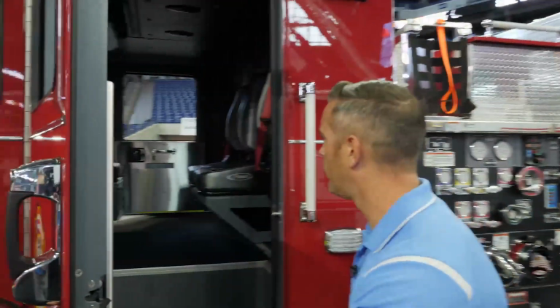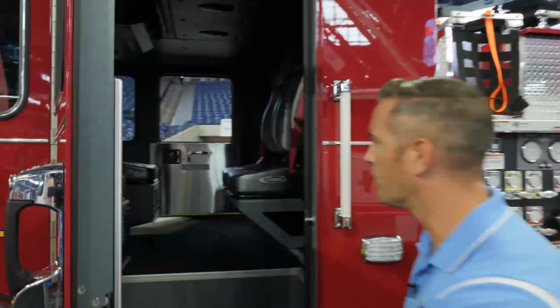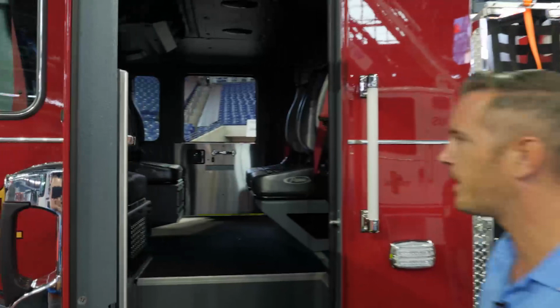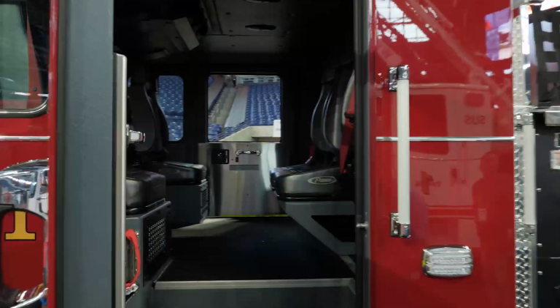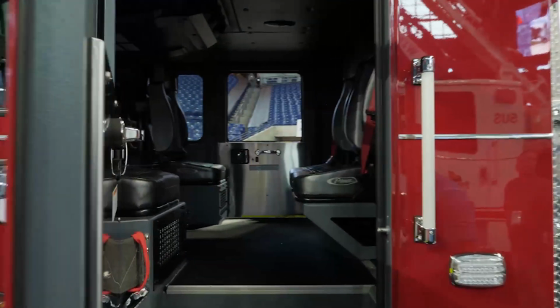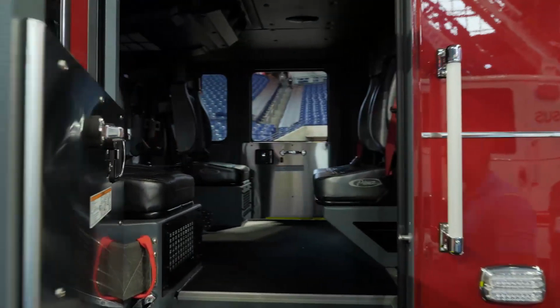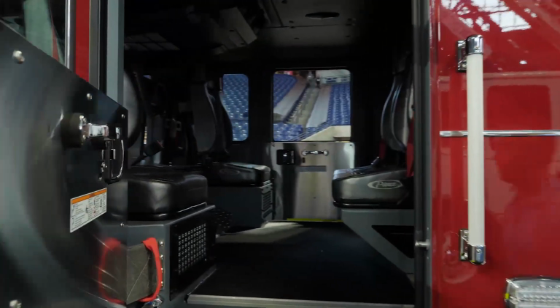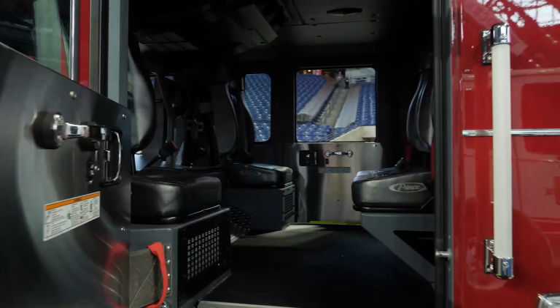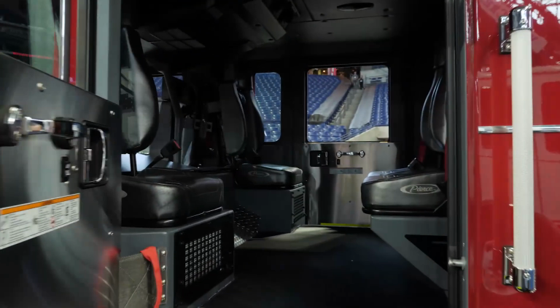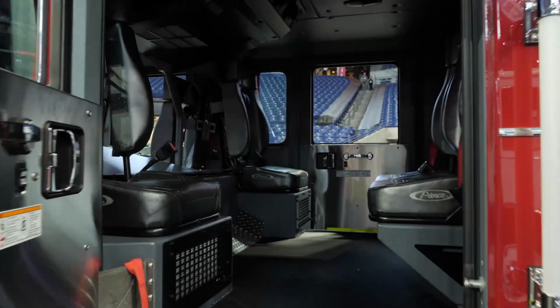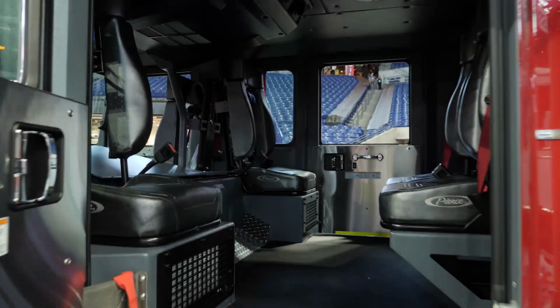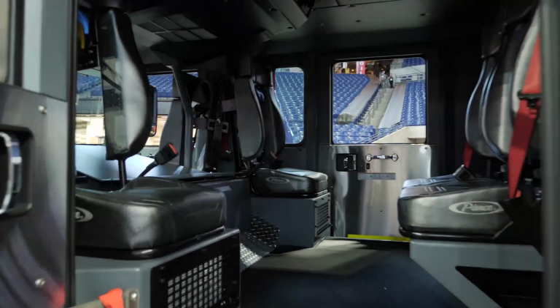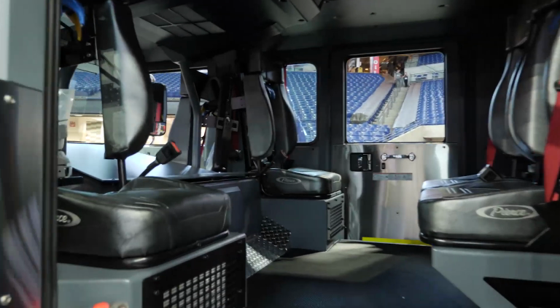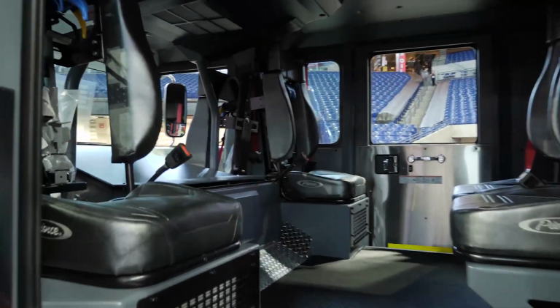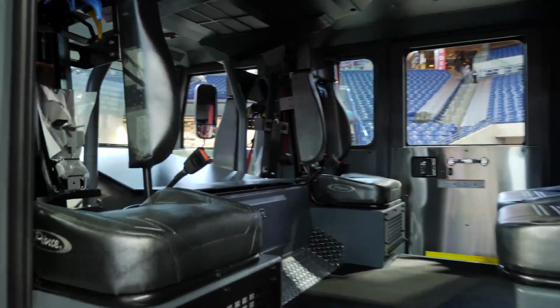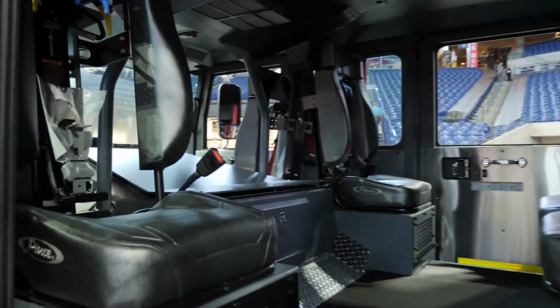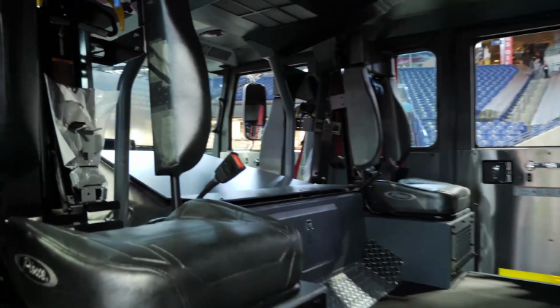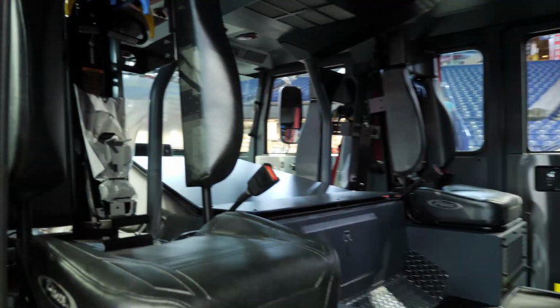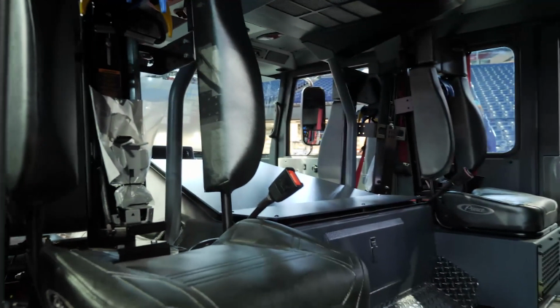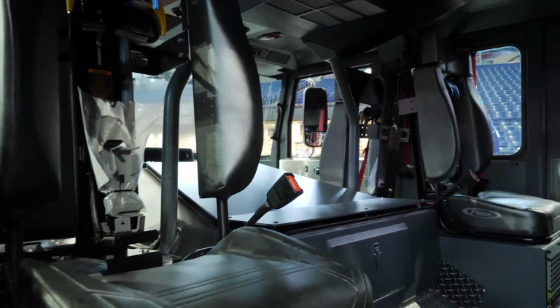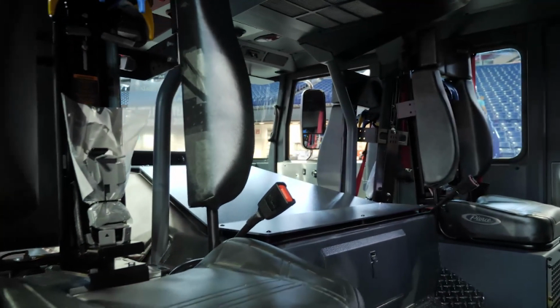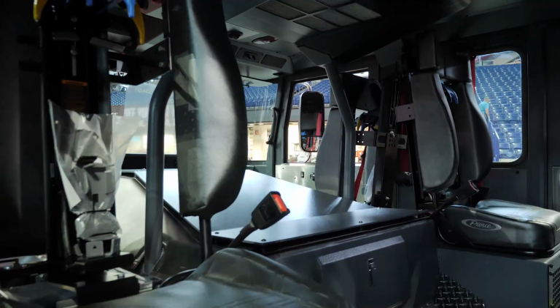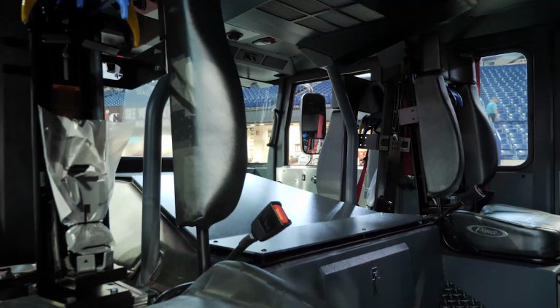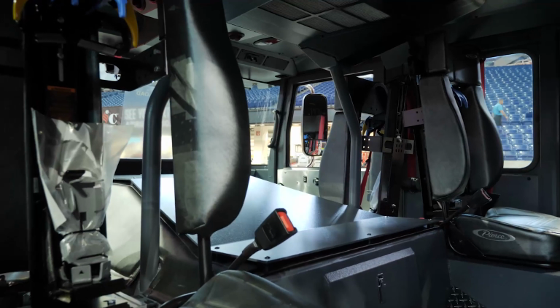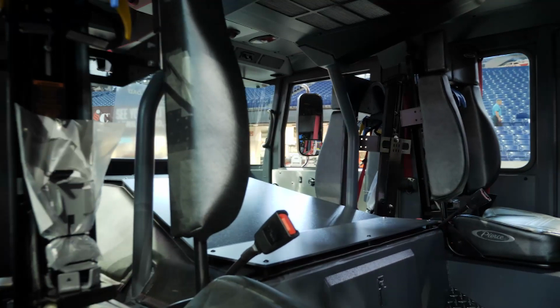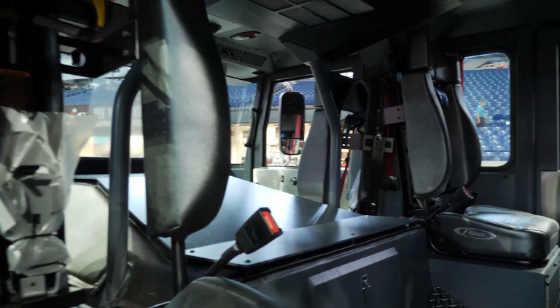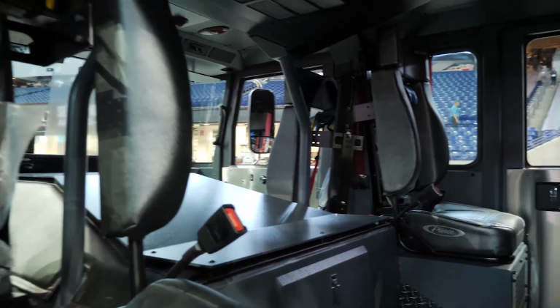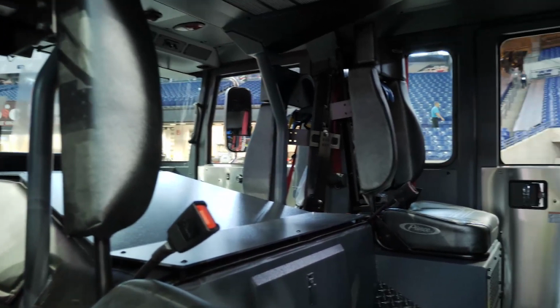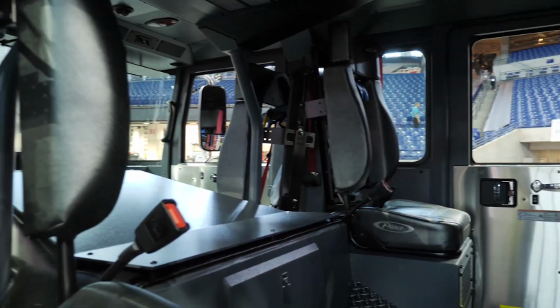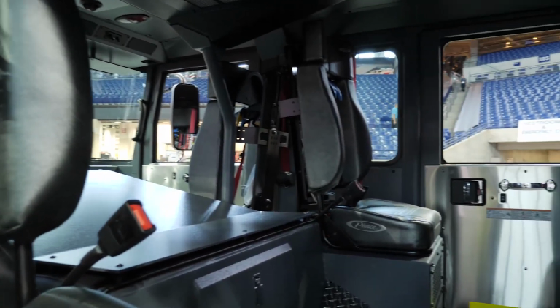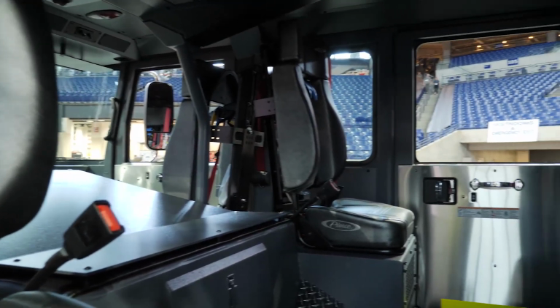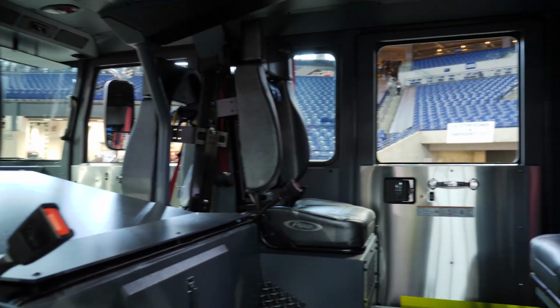Looking in the back, they did the walk-away brackets for their SCBA seats, which will make deployments a whole lot easier for them.